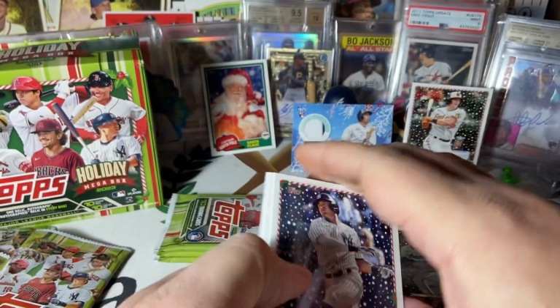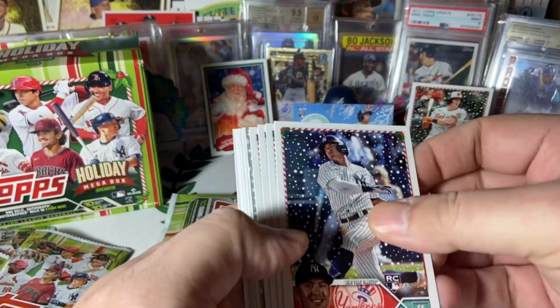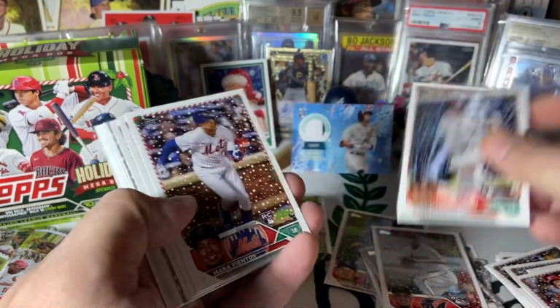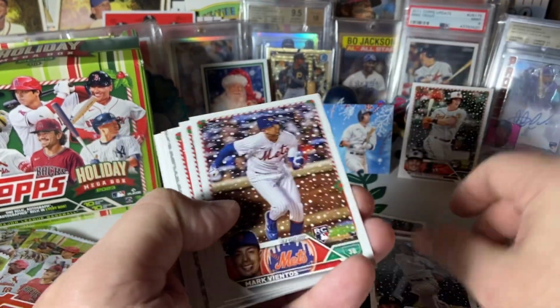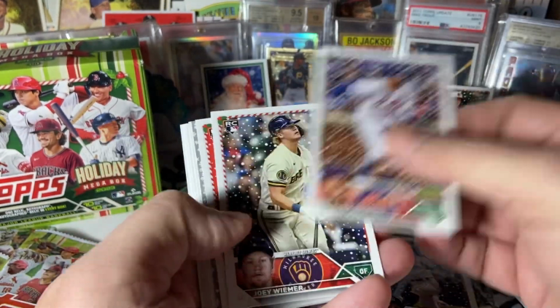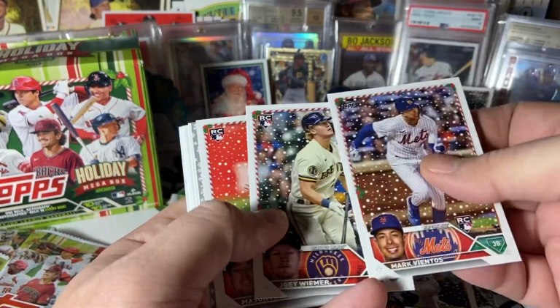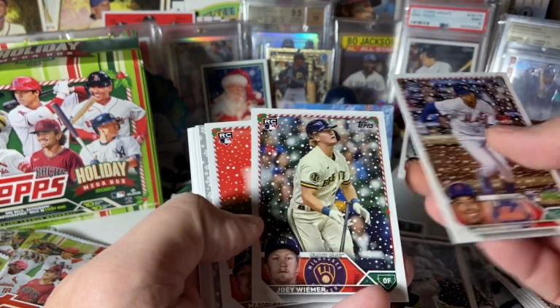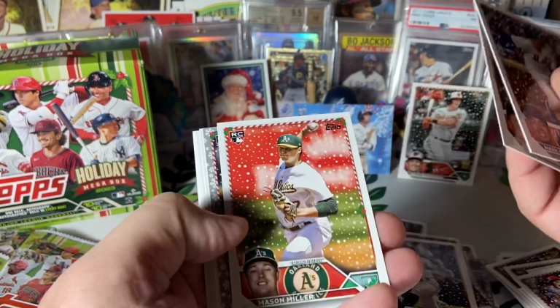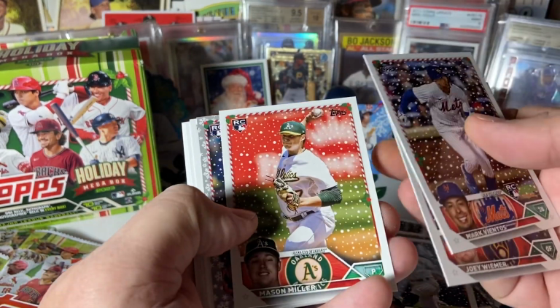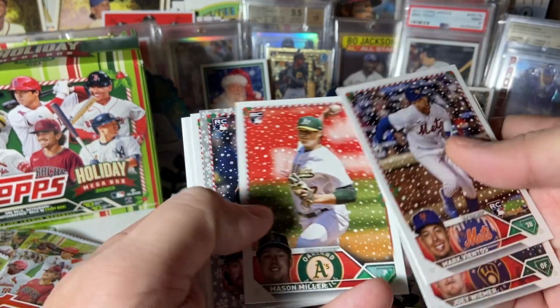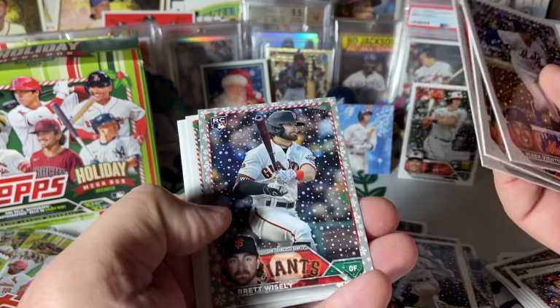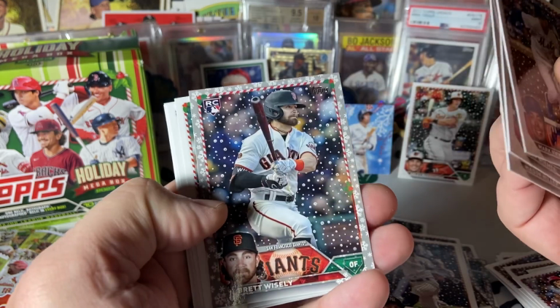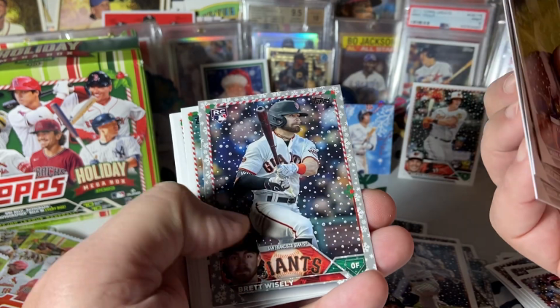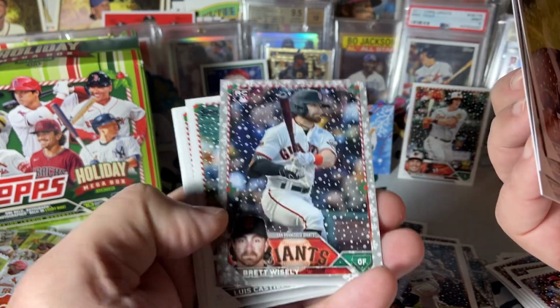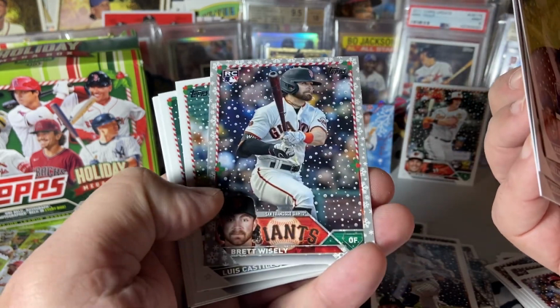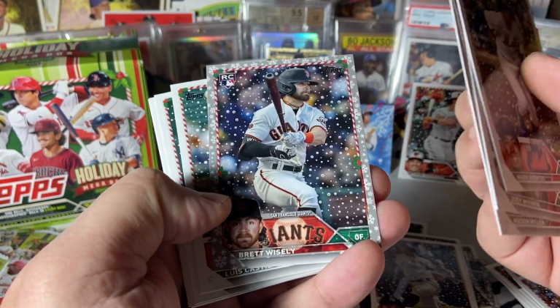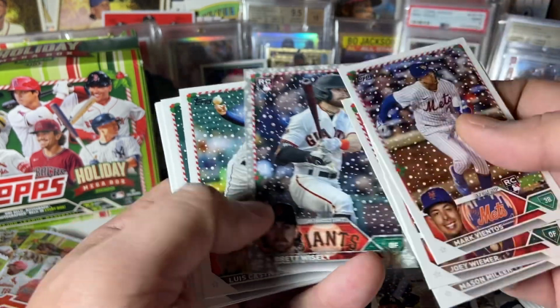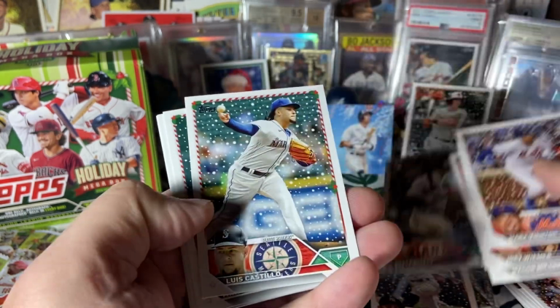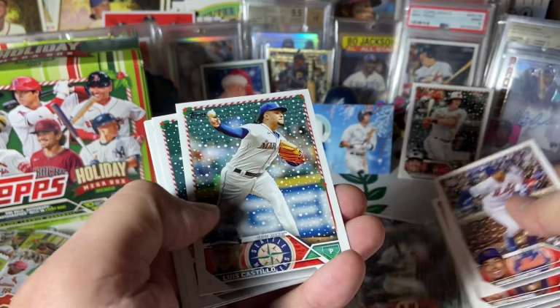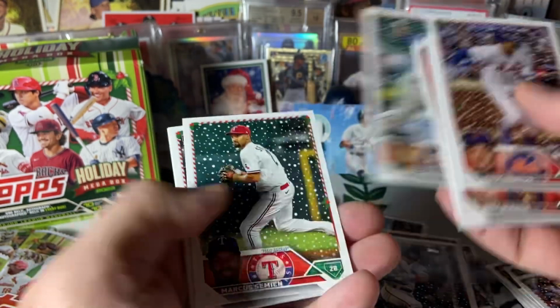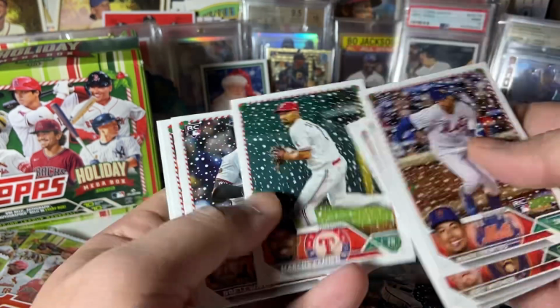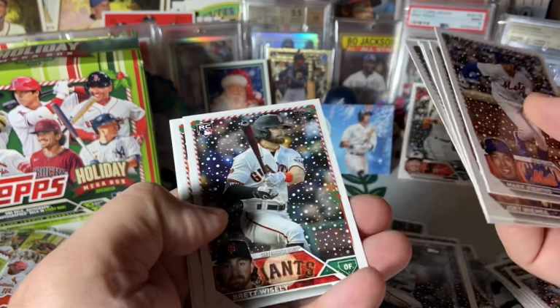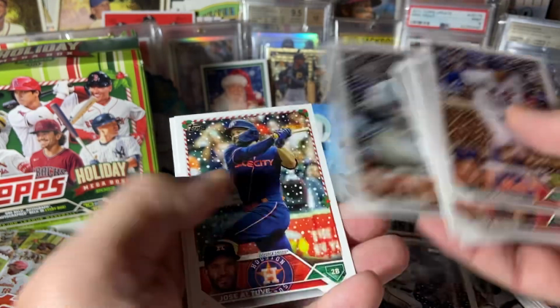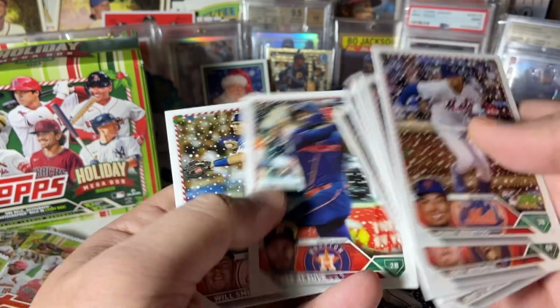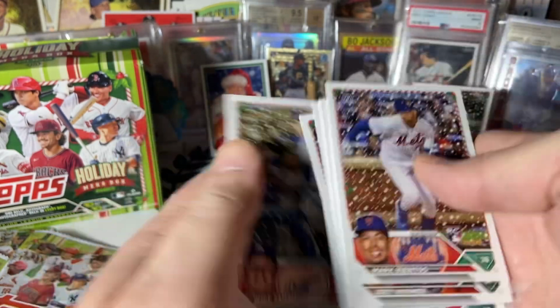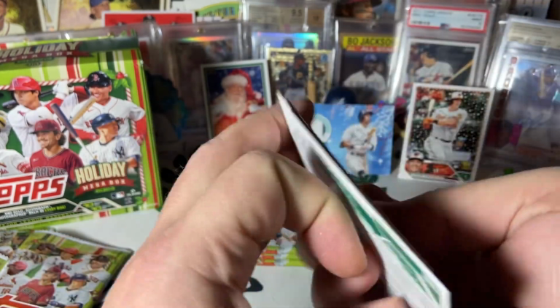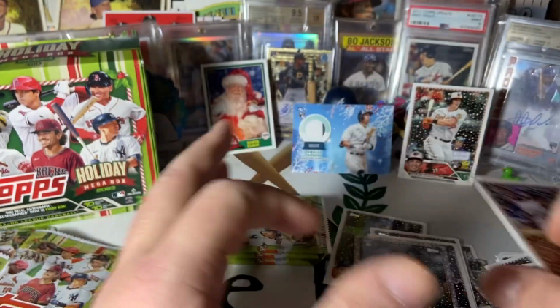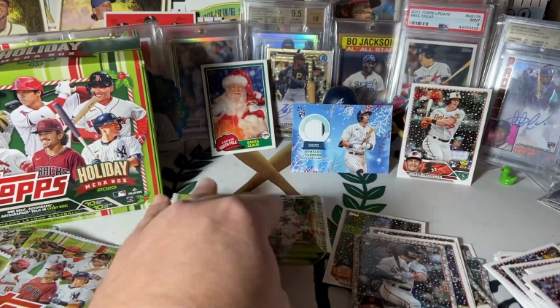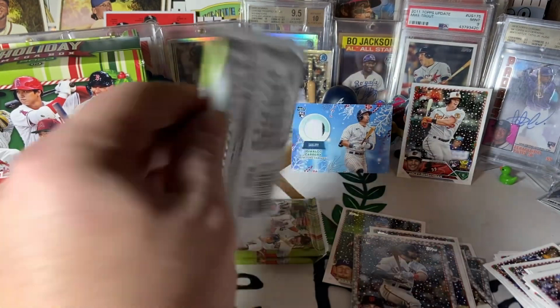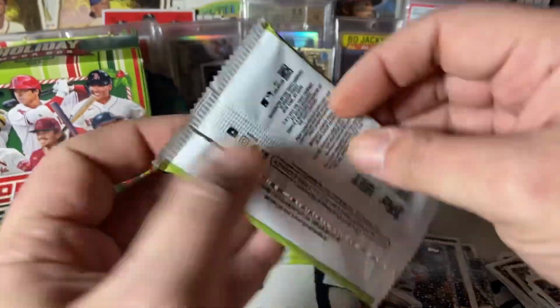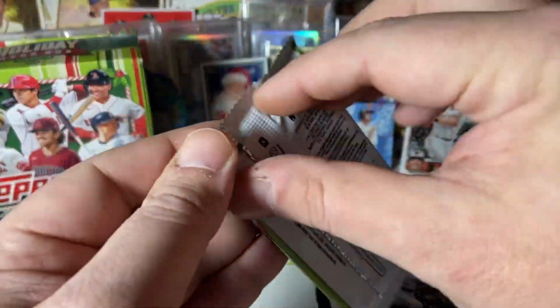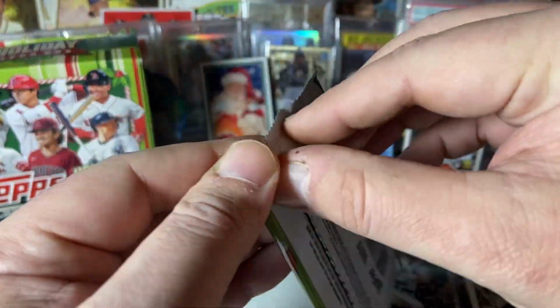Here's a nice Volpe rookie. Mason Miller rookie. Metallic snowflake — Brett Wisely. It is a rookie, not one of the ones we're probably chasing, unless you were part of Brett Wisely's extended family.